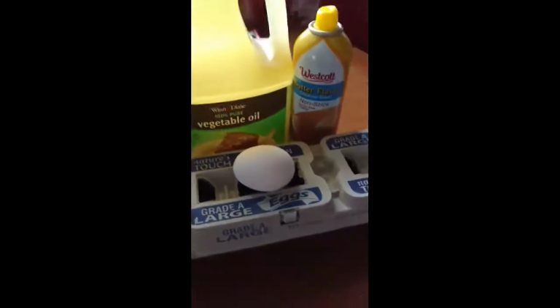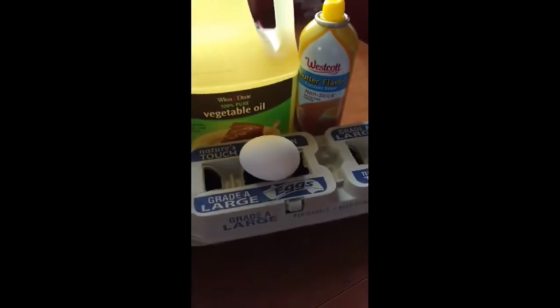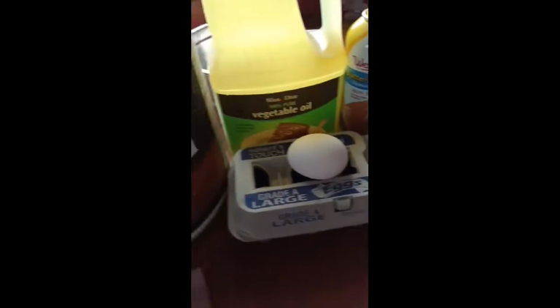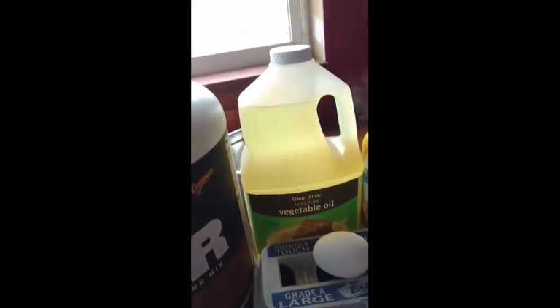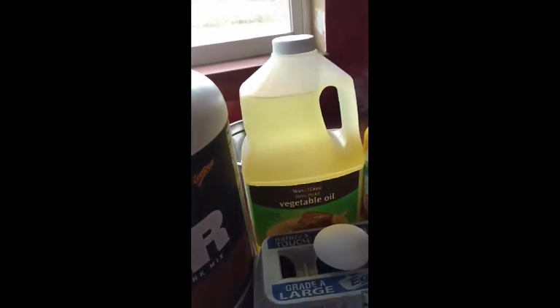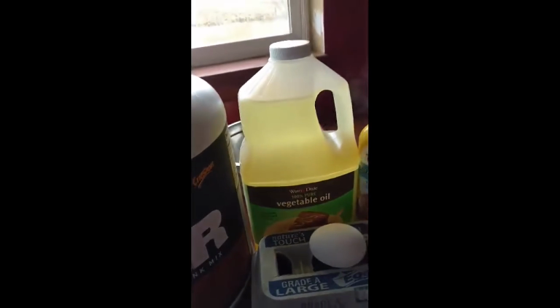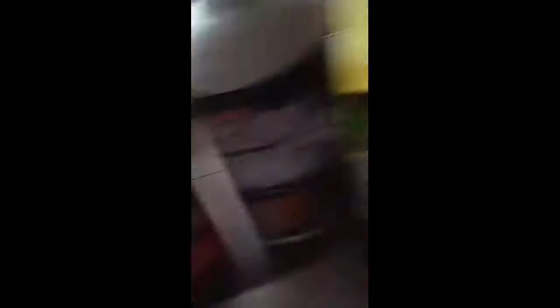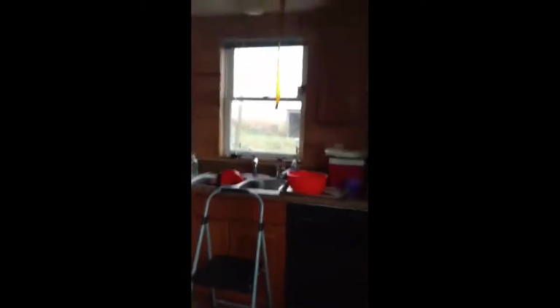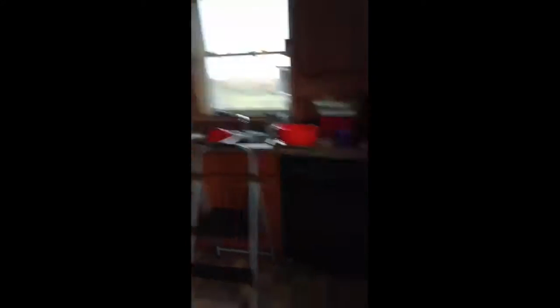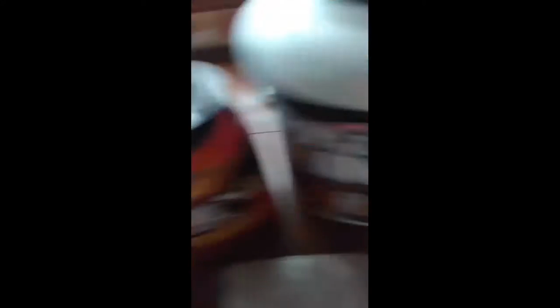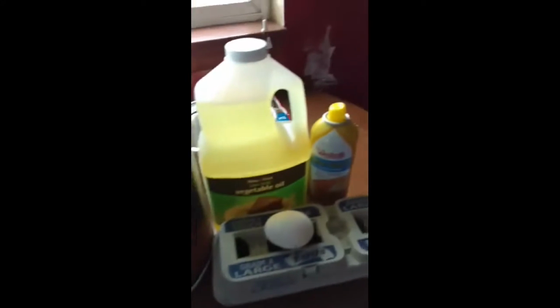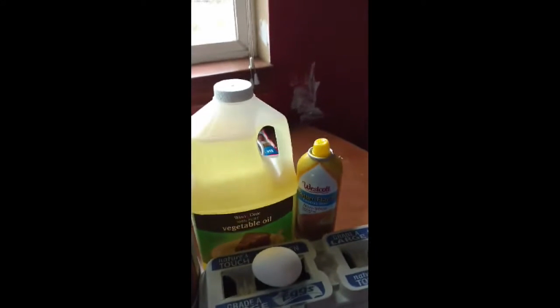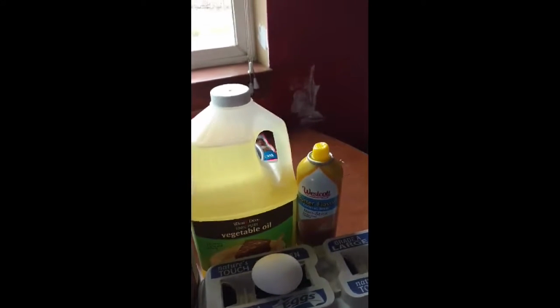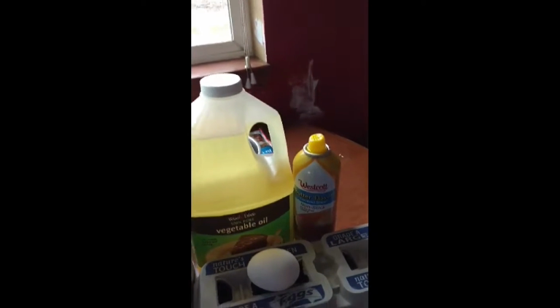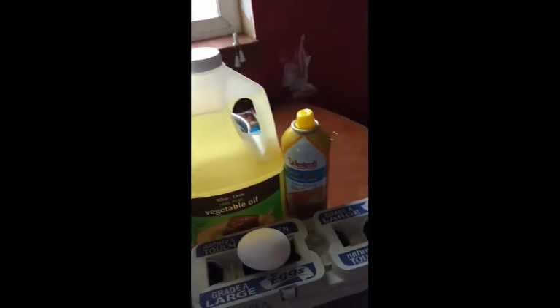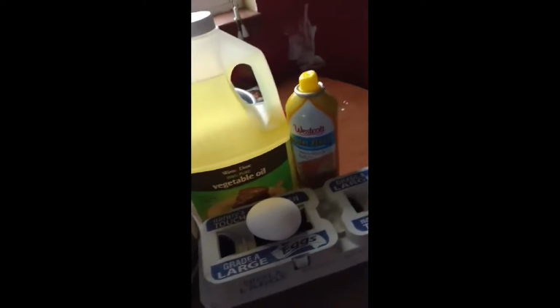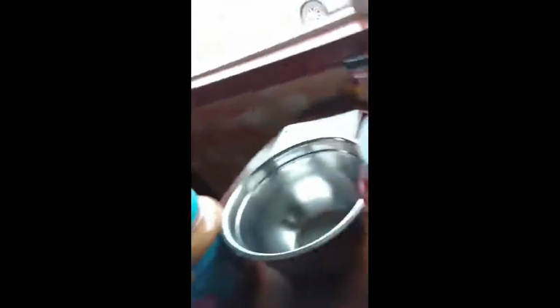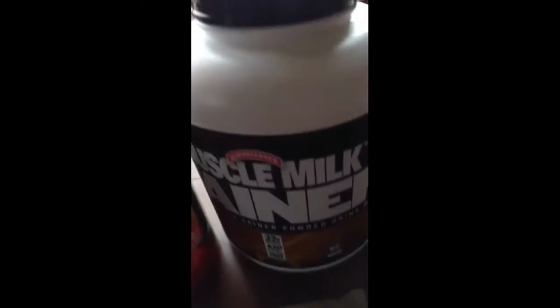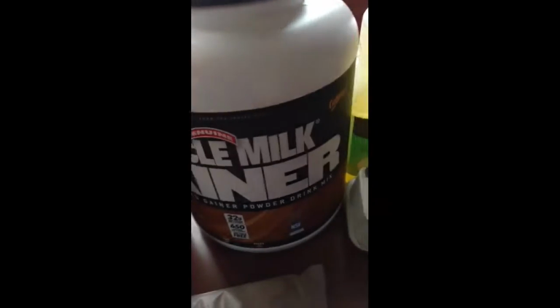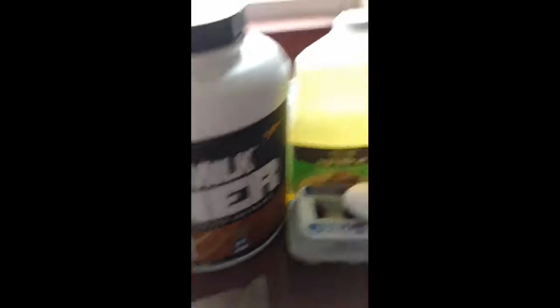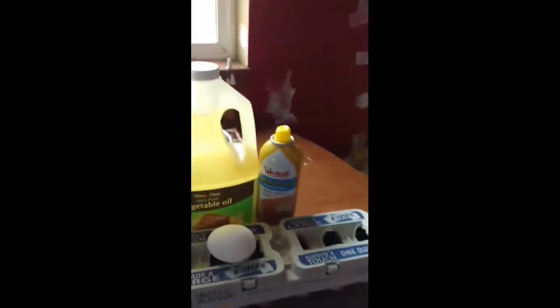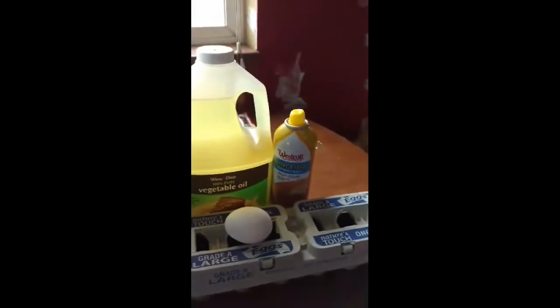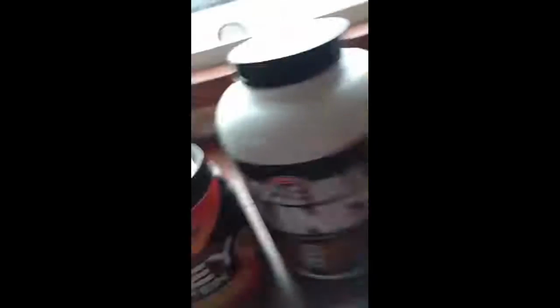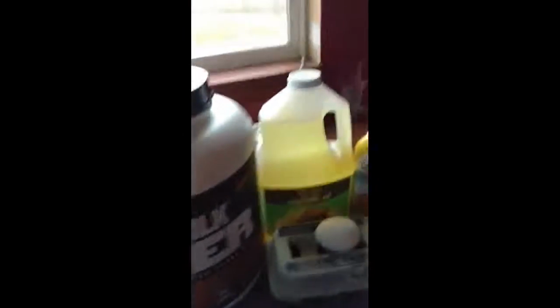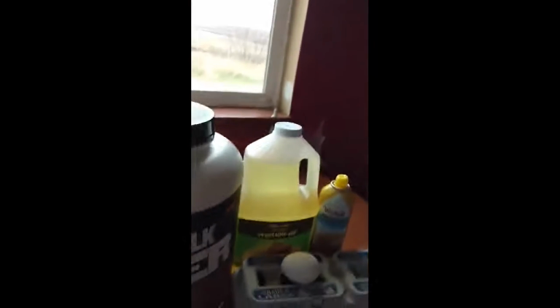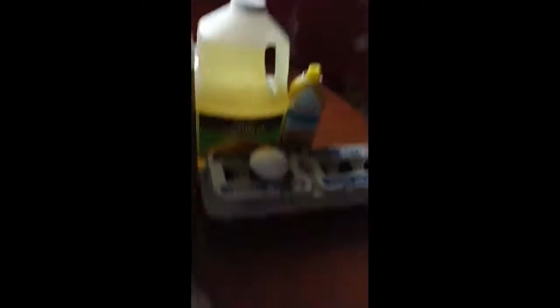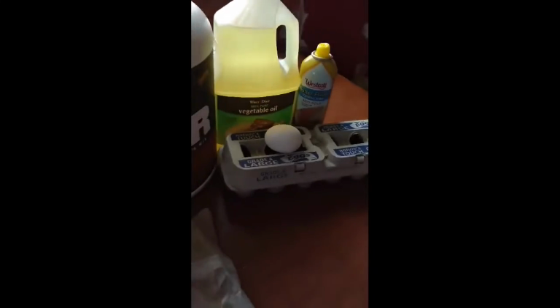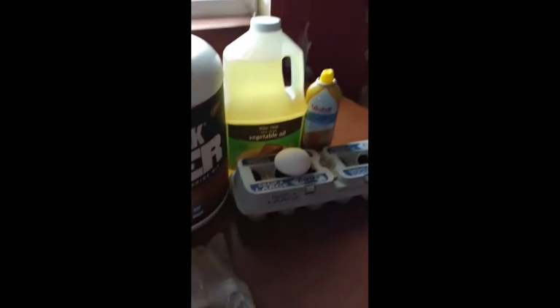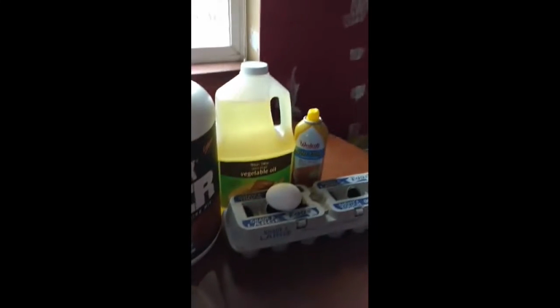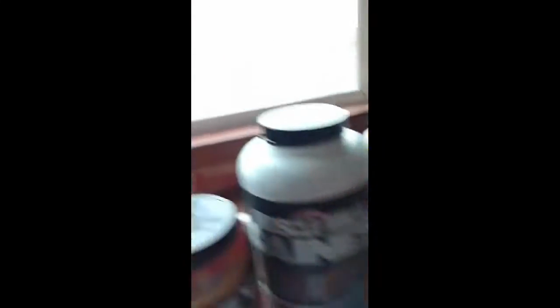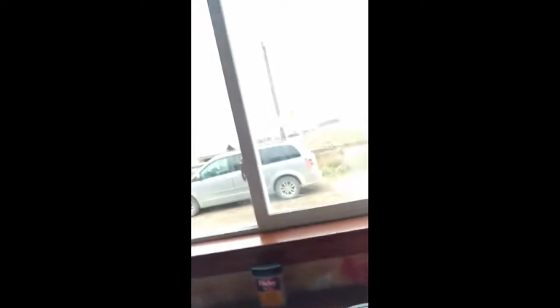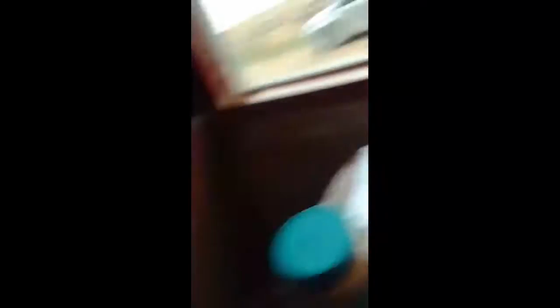You're going to need one egg, a one-fourth cup of water, vegetable oil to put in the mix, and then nonstick spray to put in the pan.